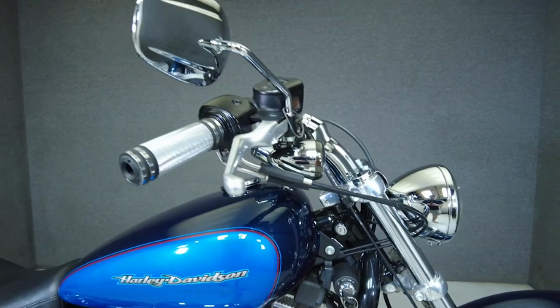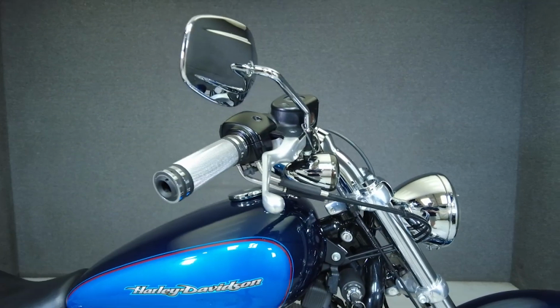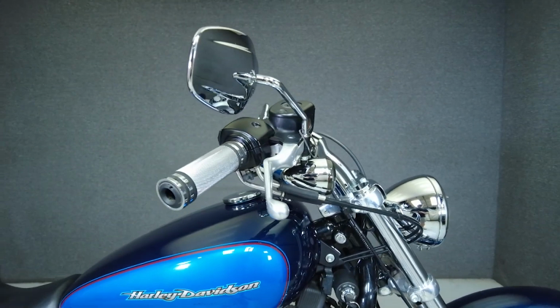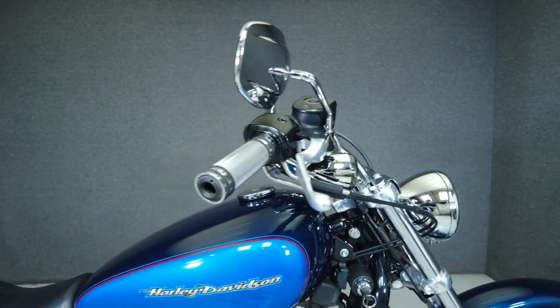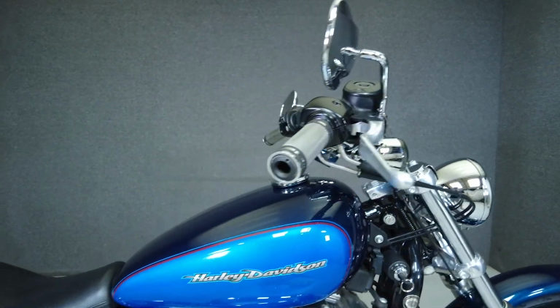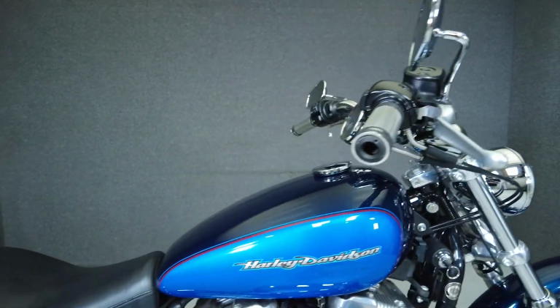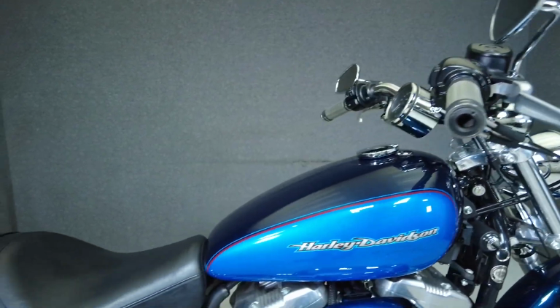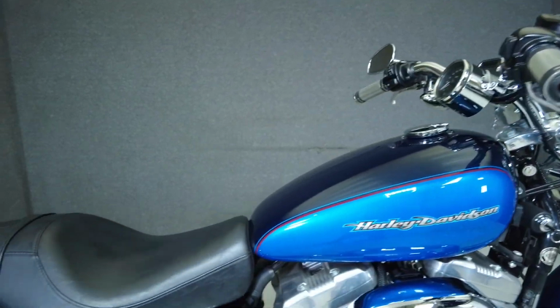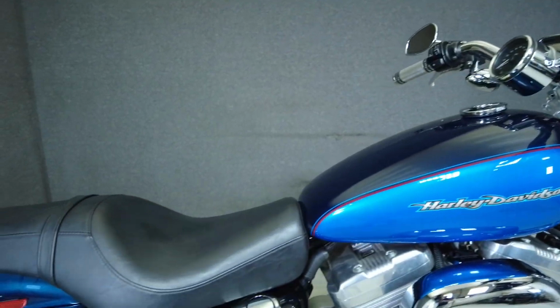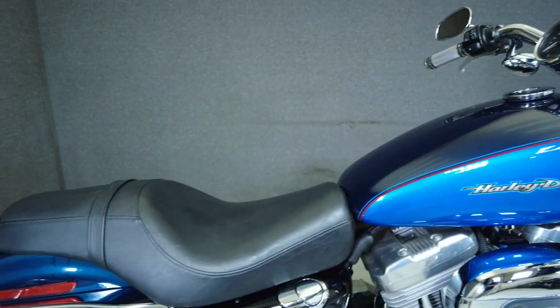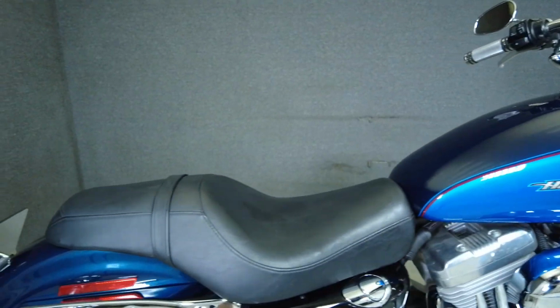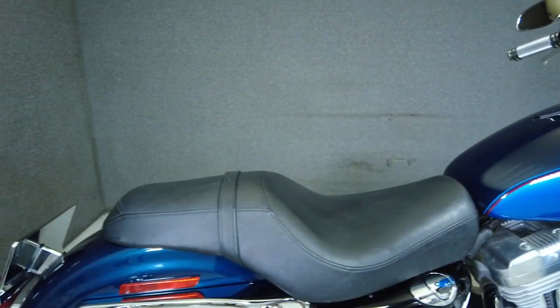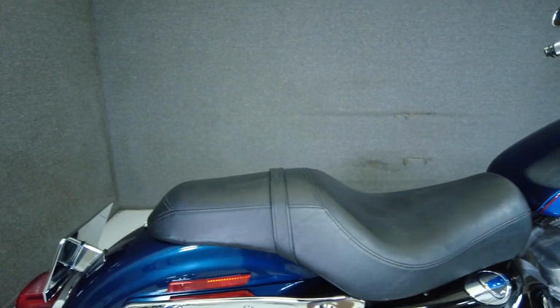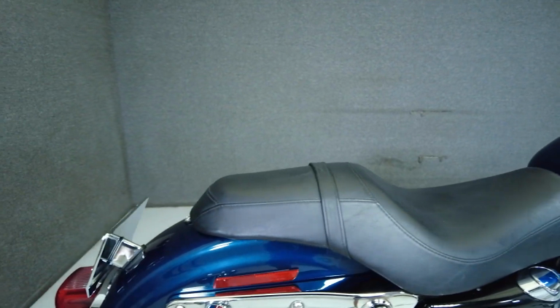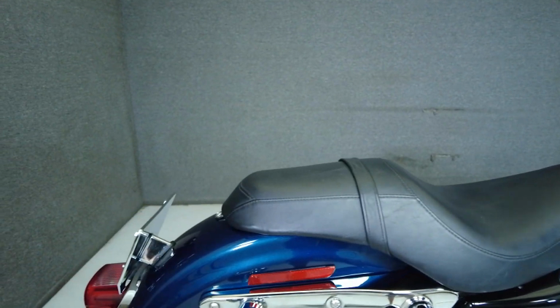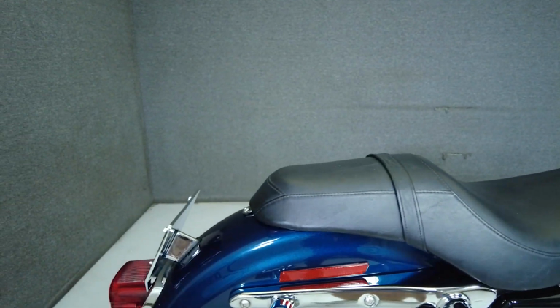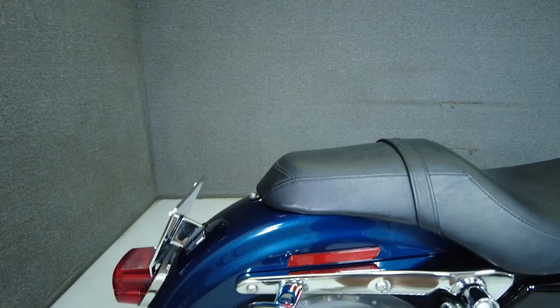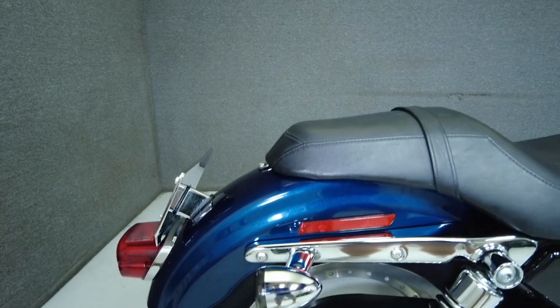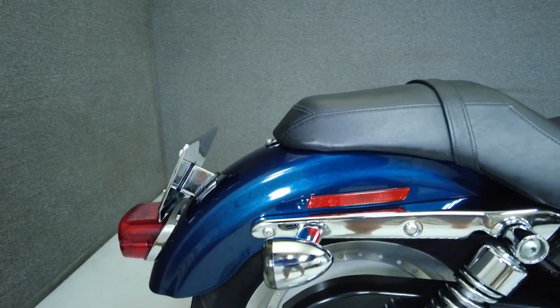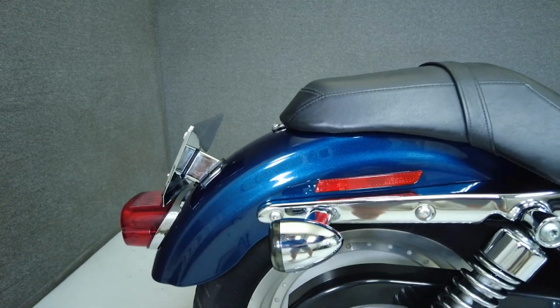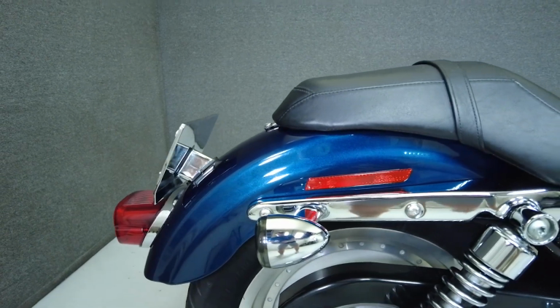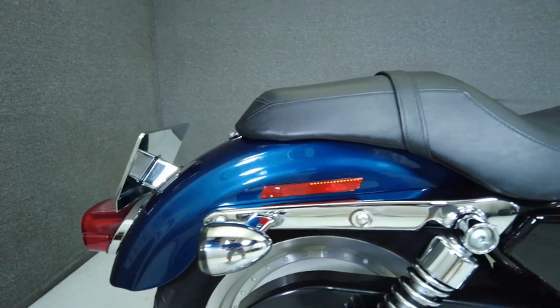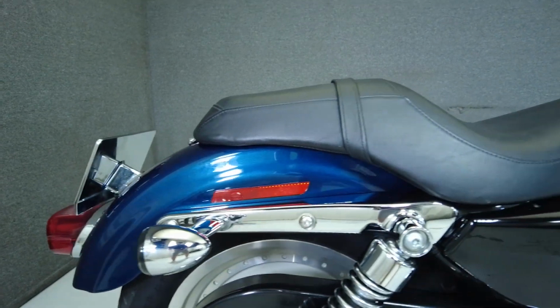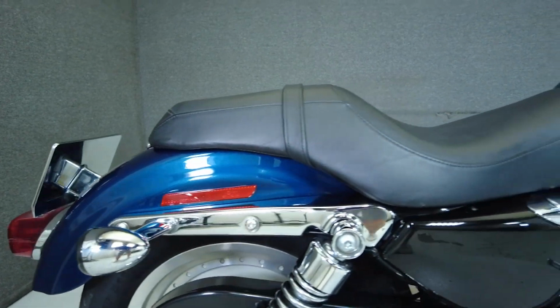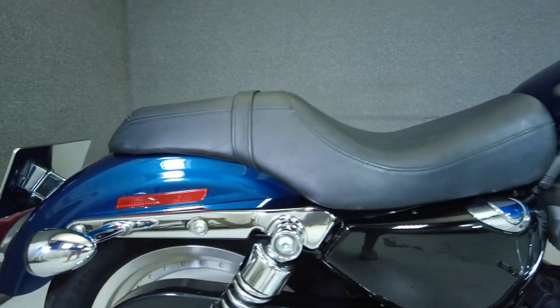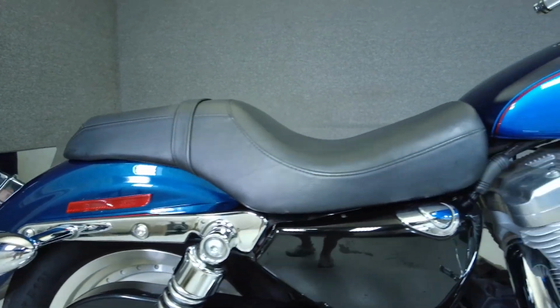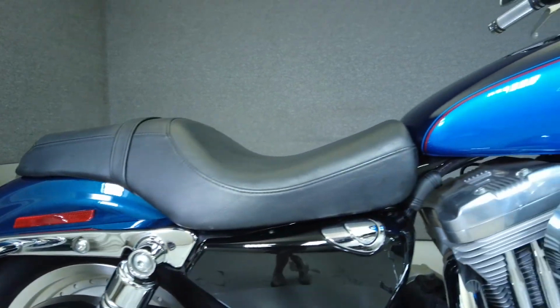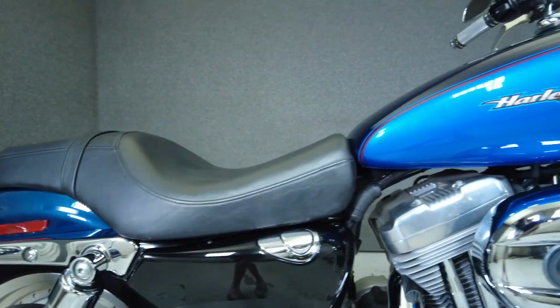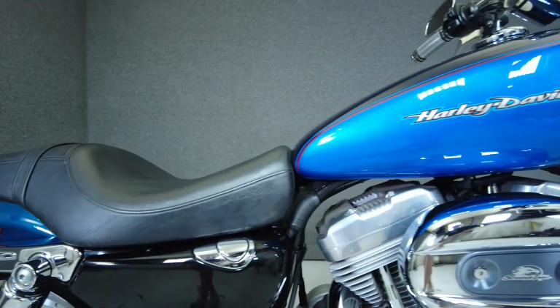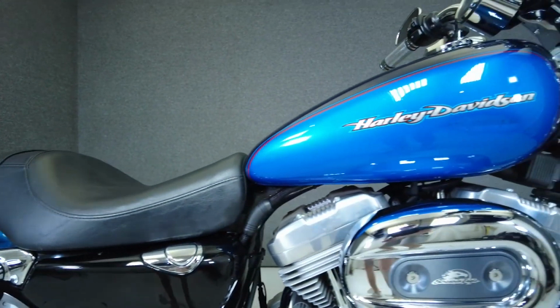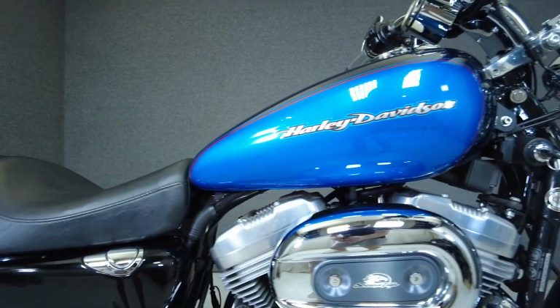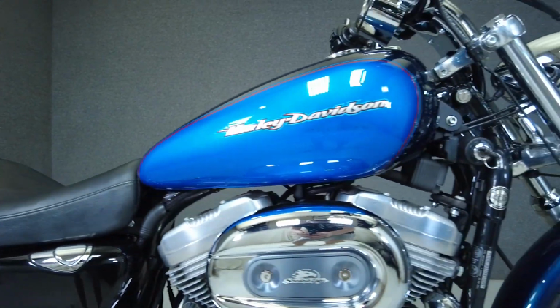It's been upgraded with the Screamin' Eagle exhaust, Screamin' Eagle air cleaner, rider and passenger pegs, shifter peg, grips, and smoked front and rear turn signals.